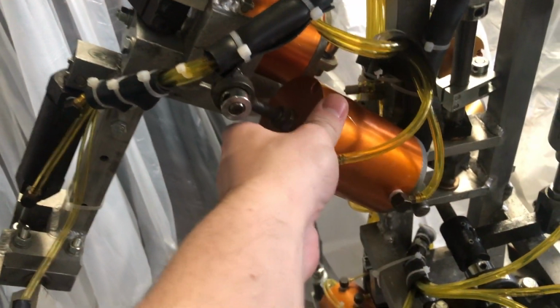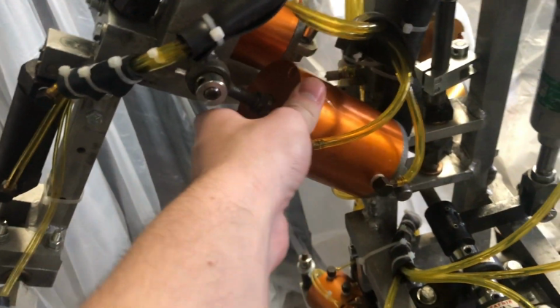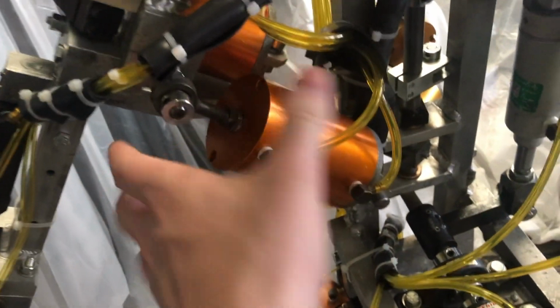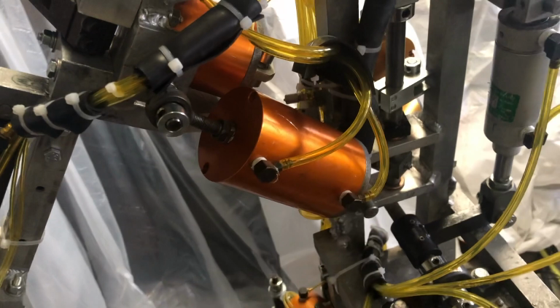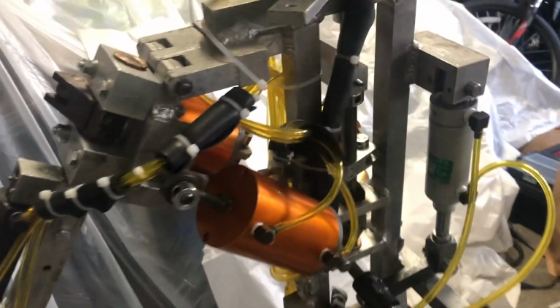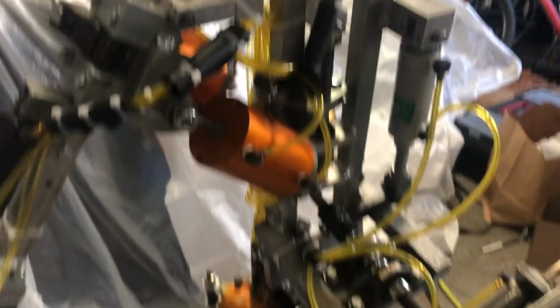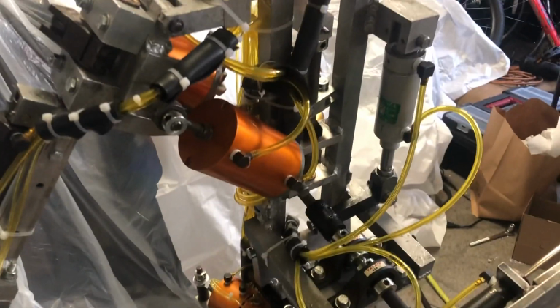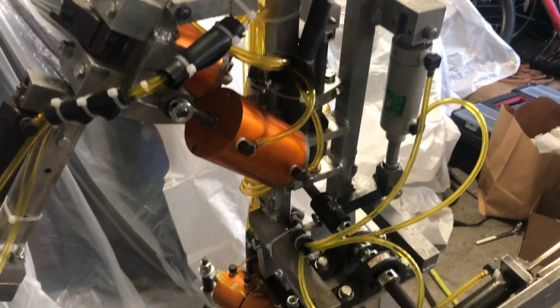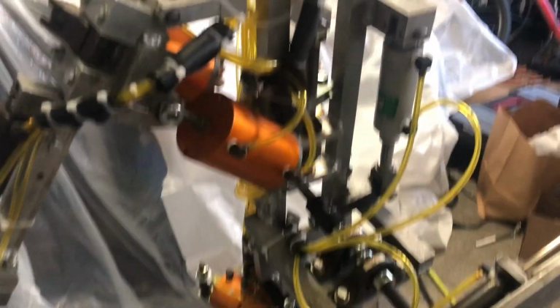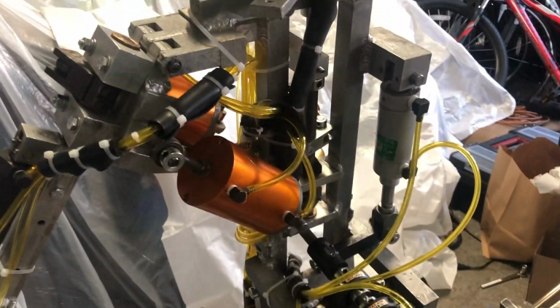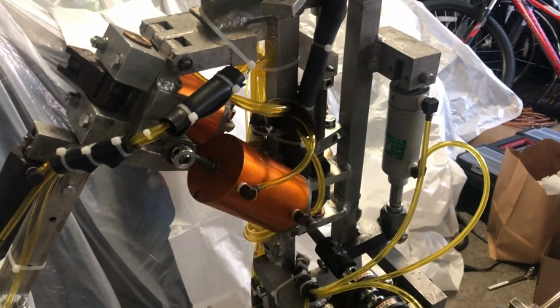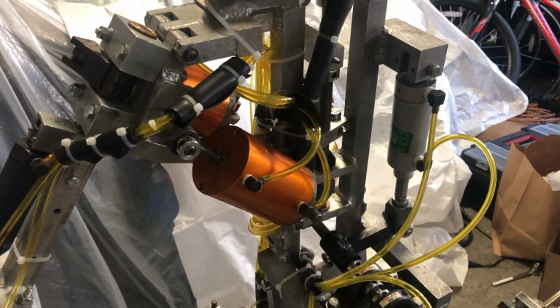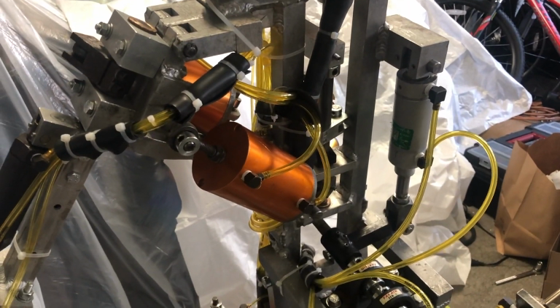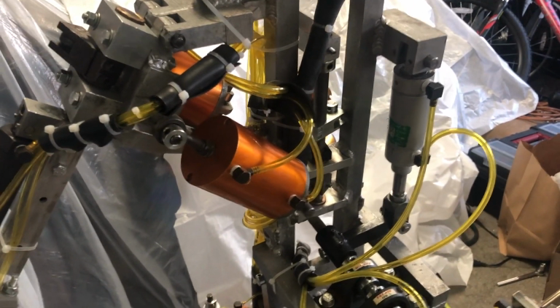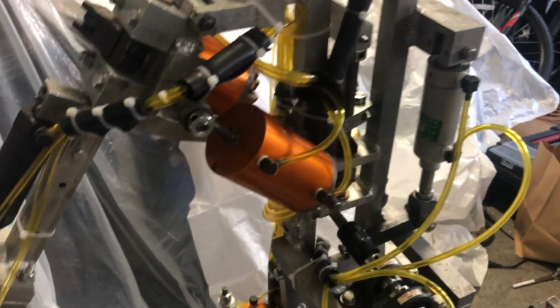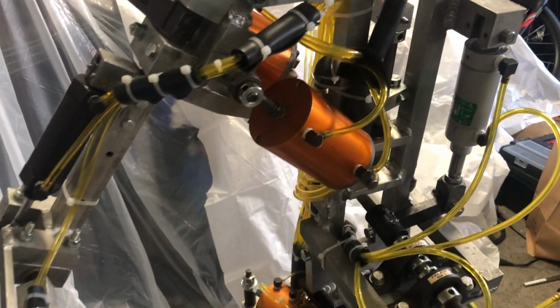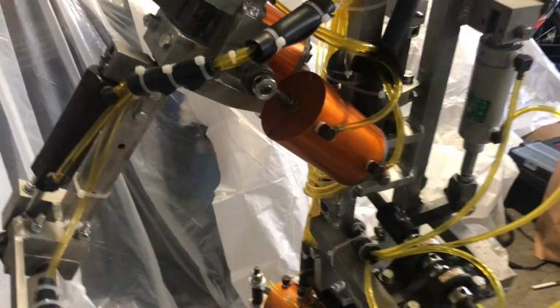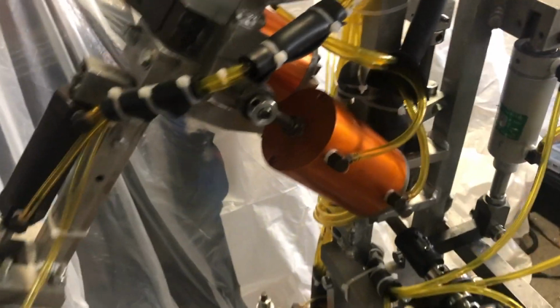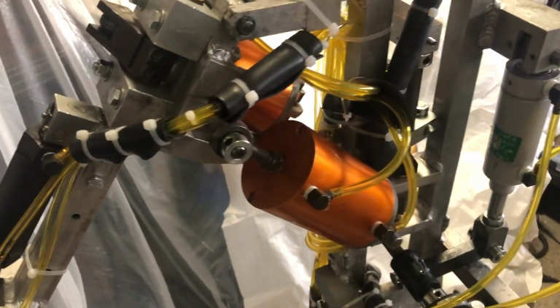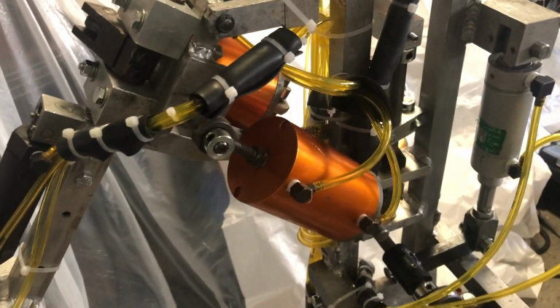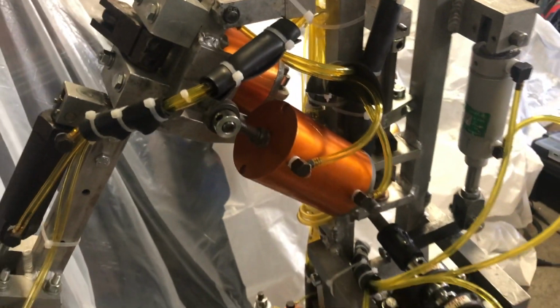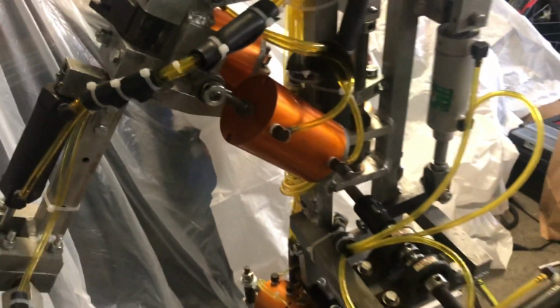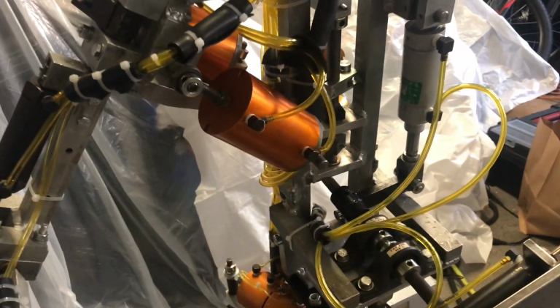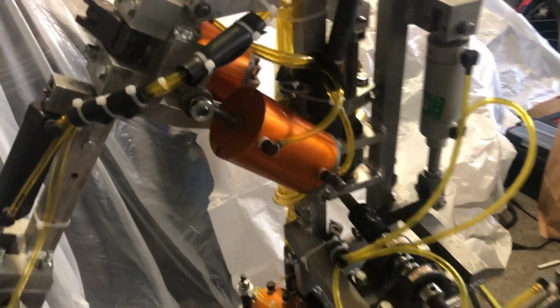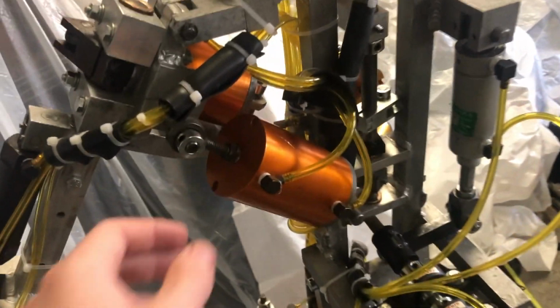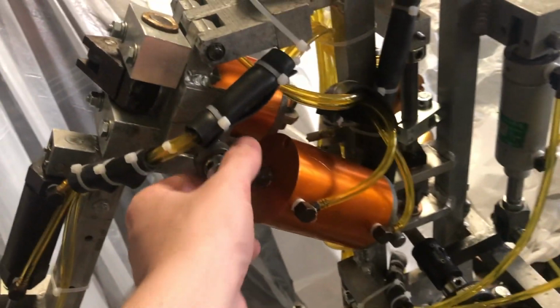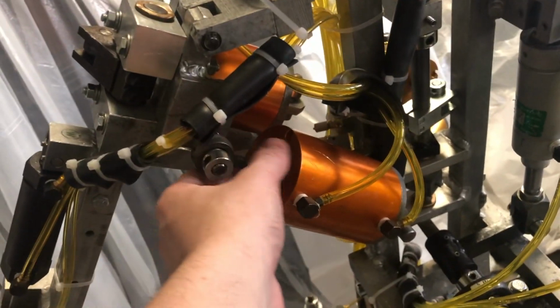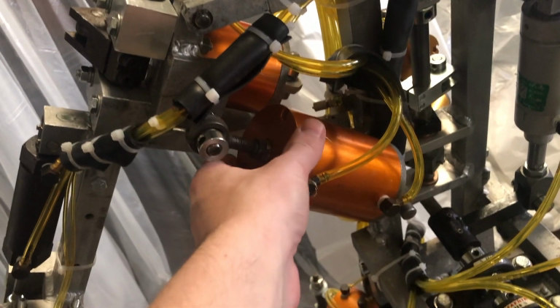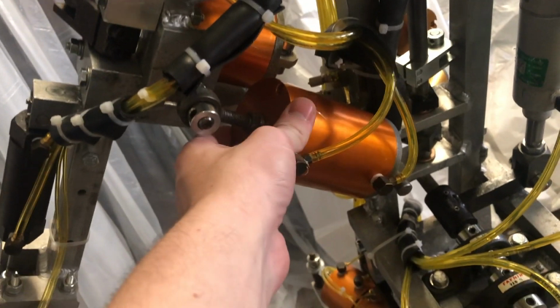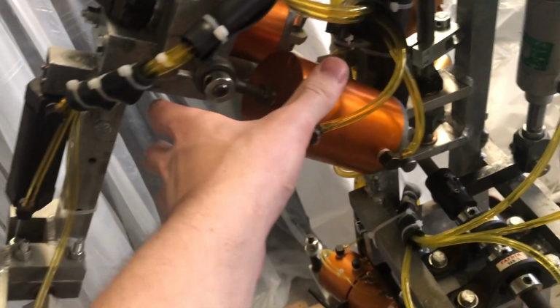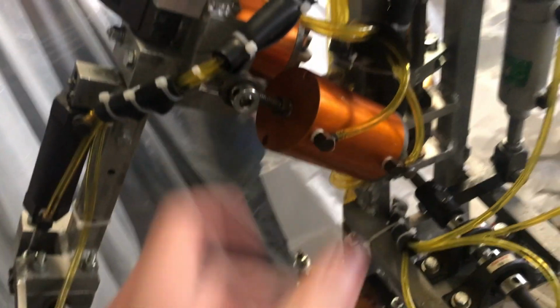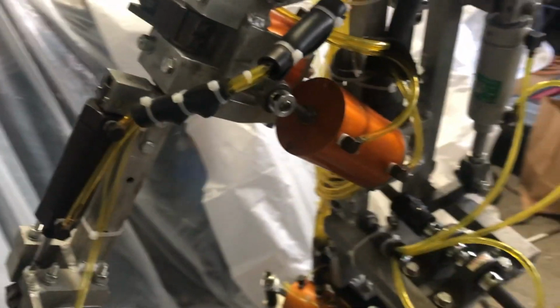This is a brand new cylinder. You can kind of tell that in comparison to the other cylinders, which sat outside in the sun. Tried to replace as little as possible, only when I had to. So yeah, we had to replace that cylinder.